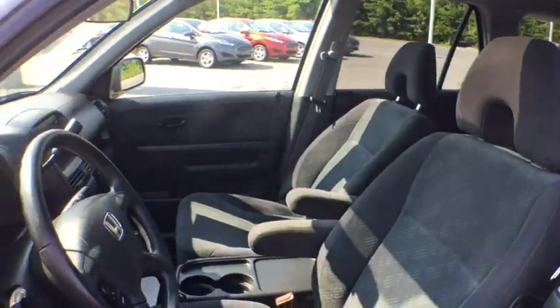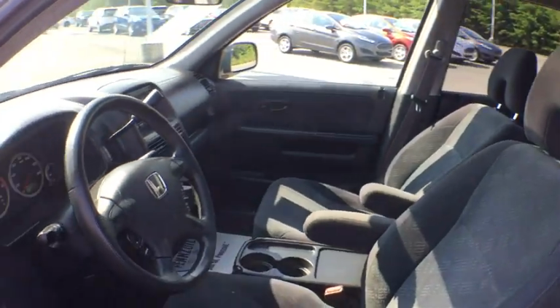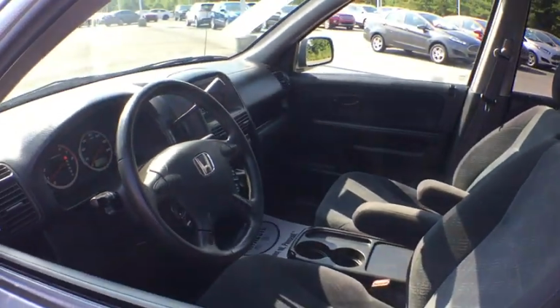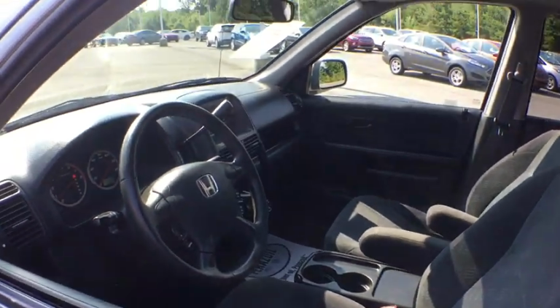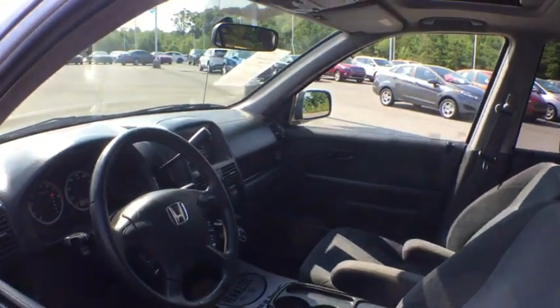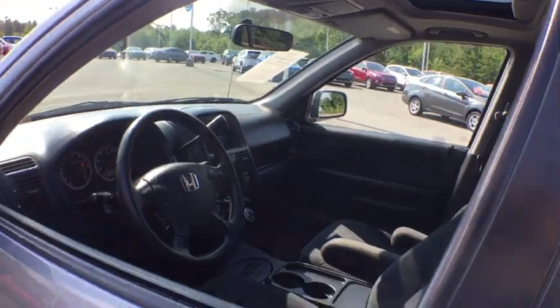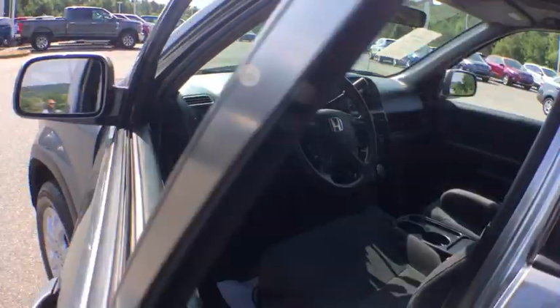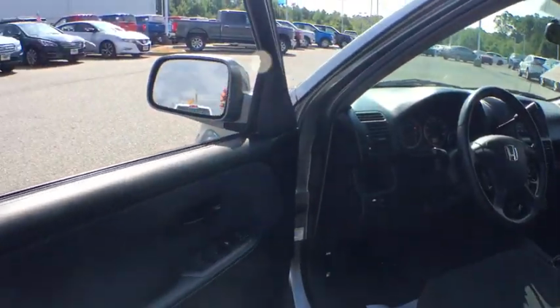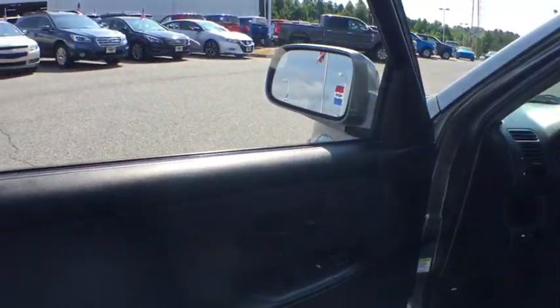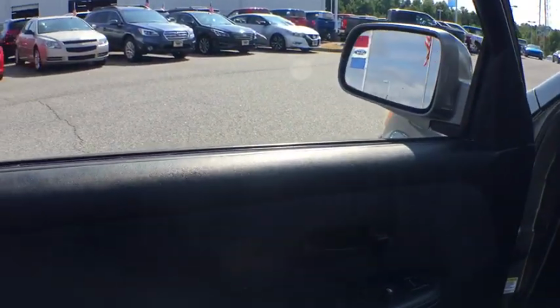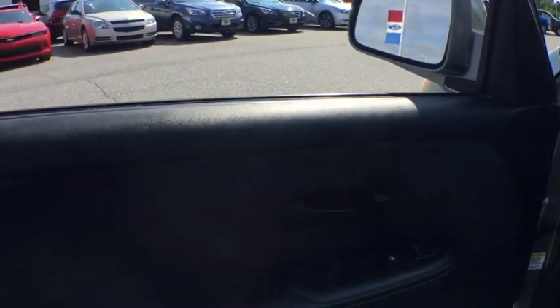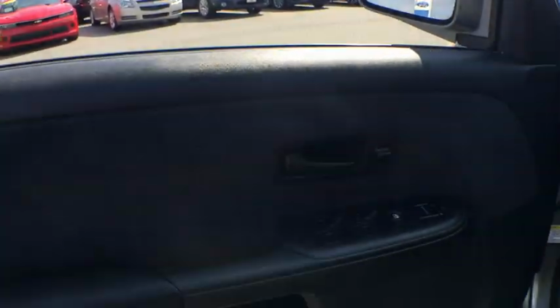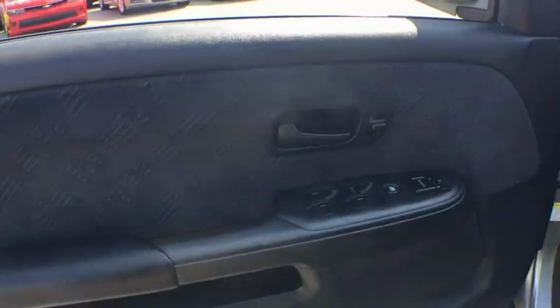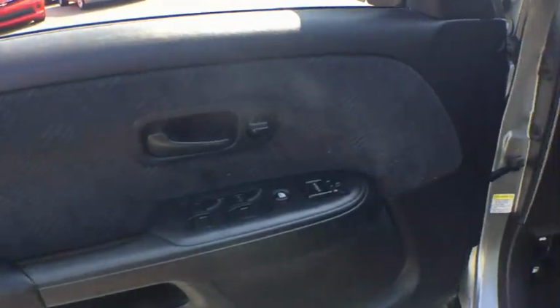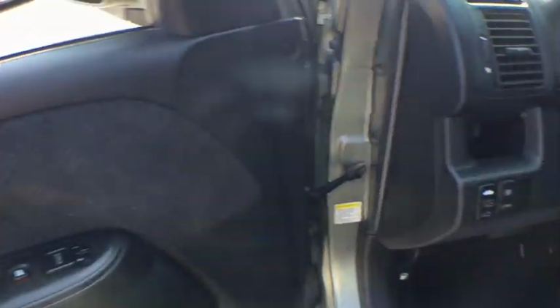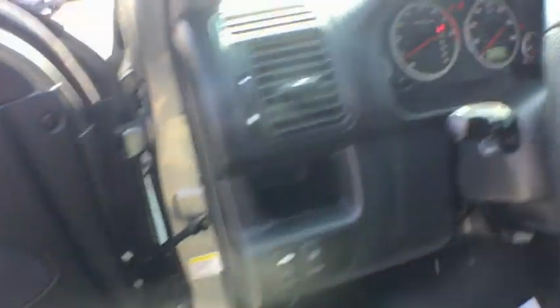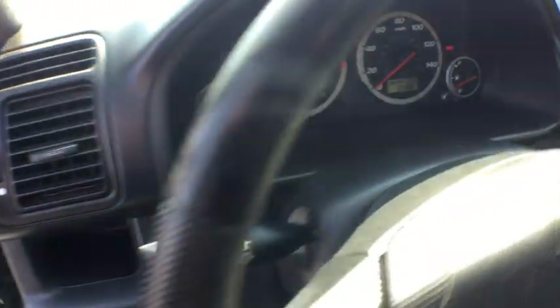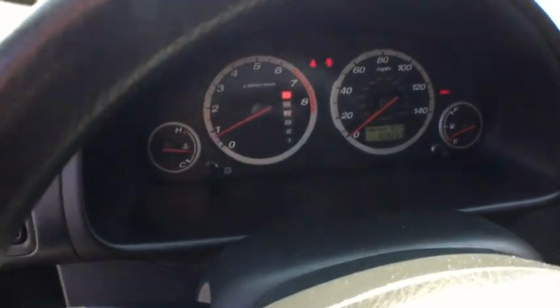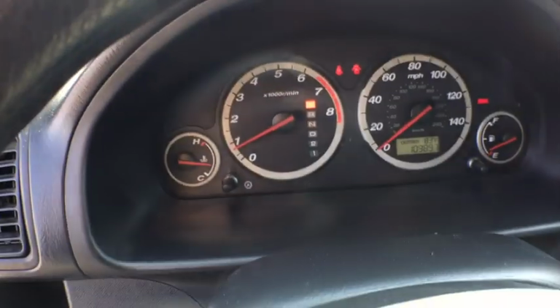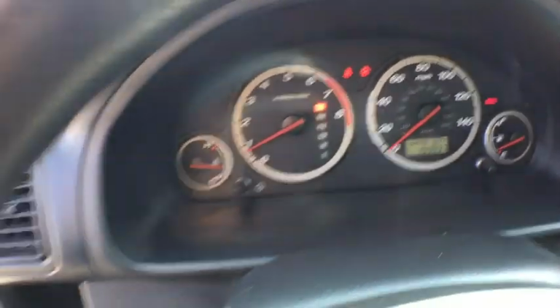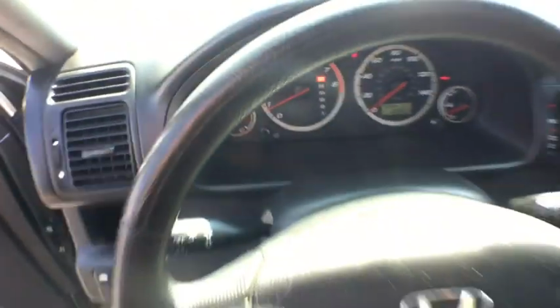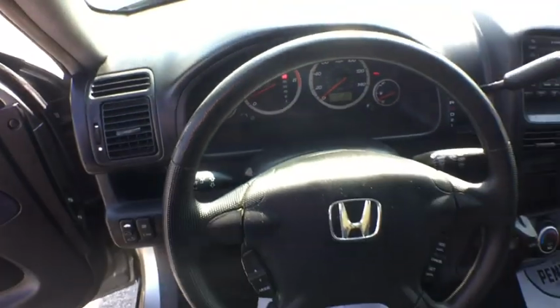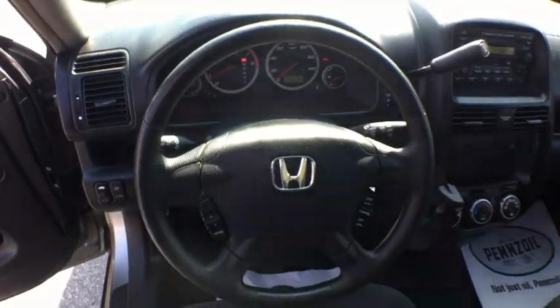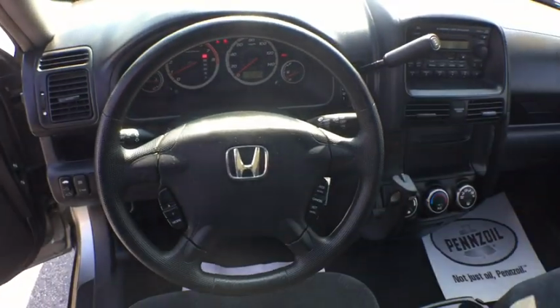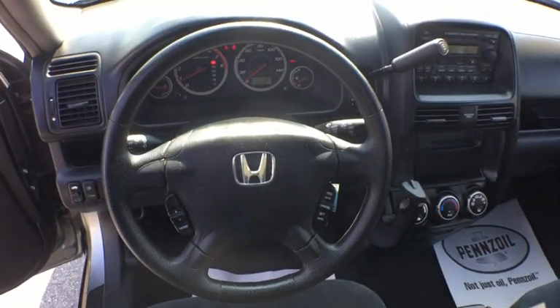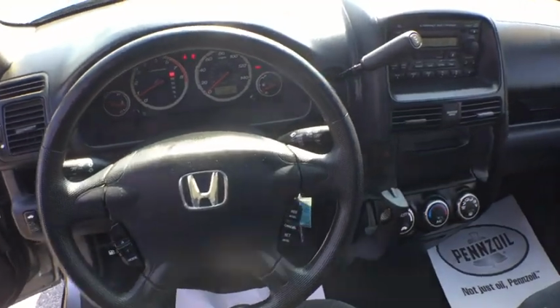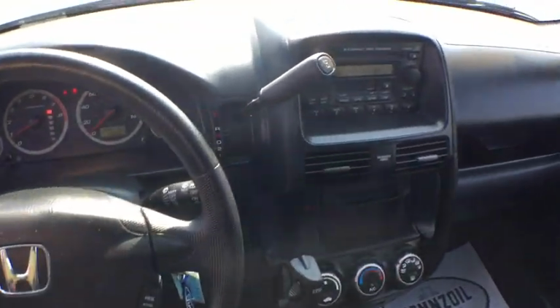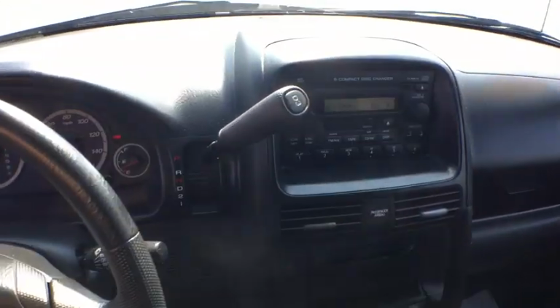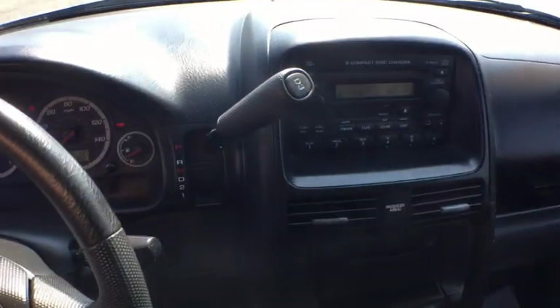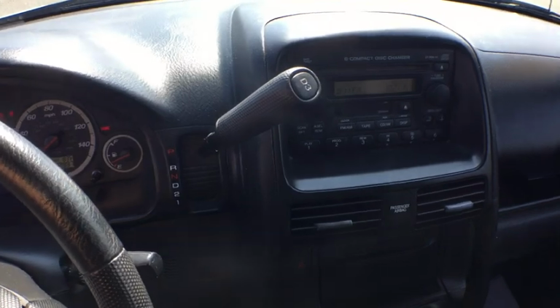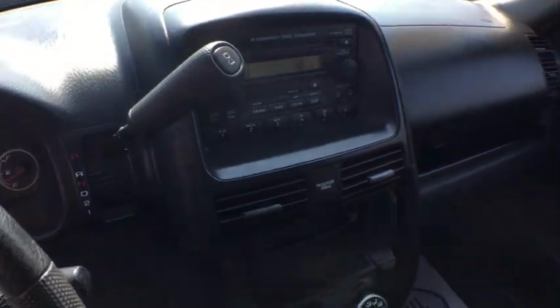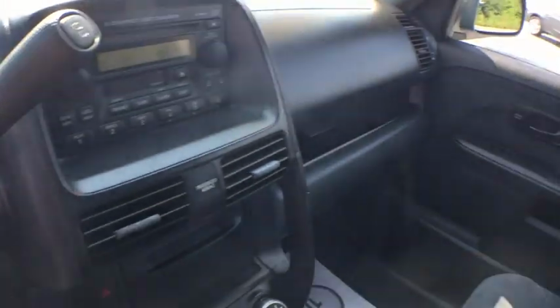Traction control, dual airbags, power steering, AM-FM stereo with in-dash six-disc CD changer, four-wheel disc brakes, CD player, rear window defroster, power windows, electronic stability control.